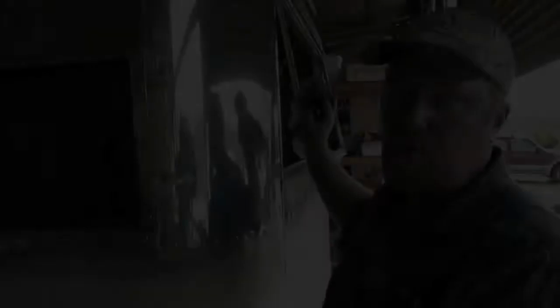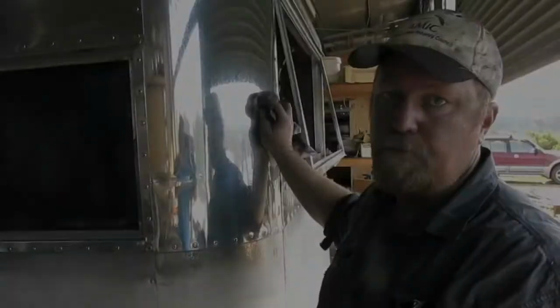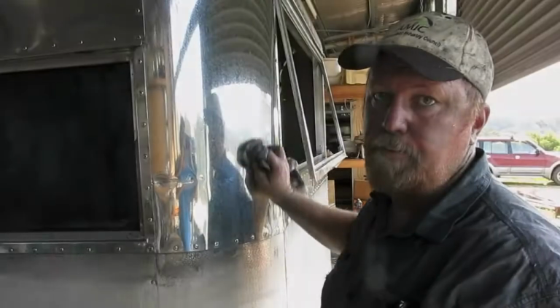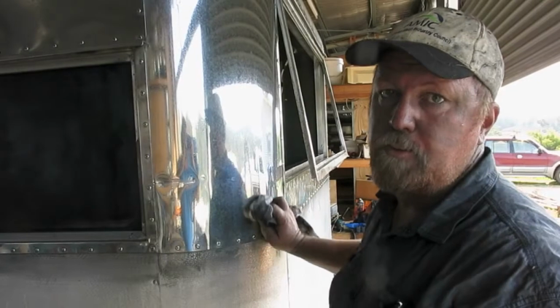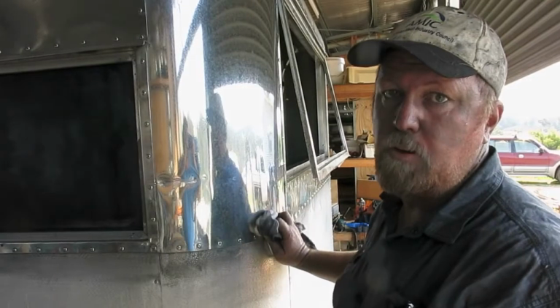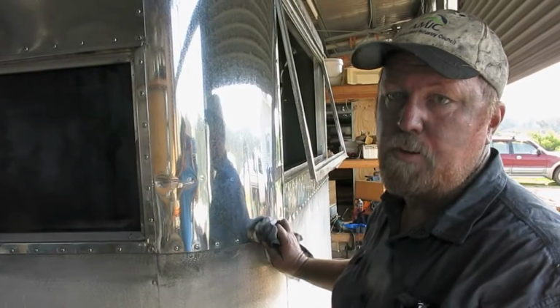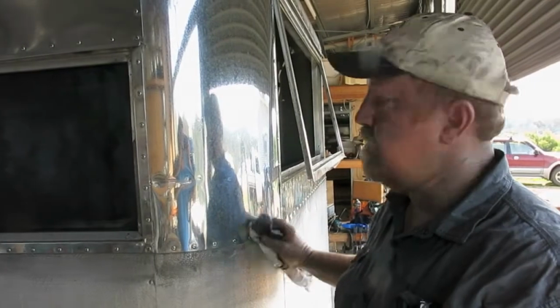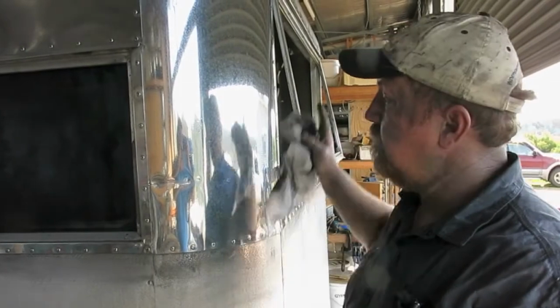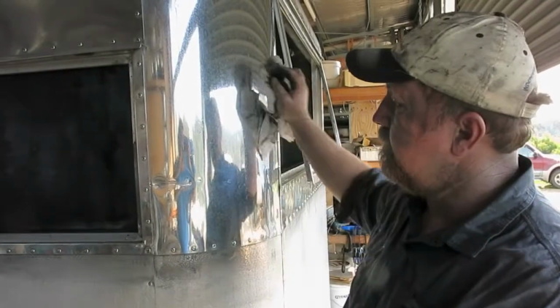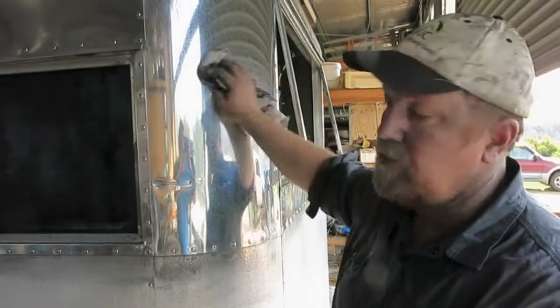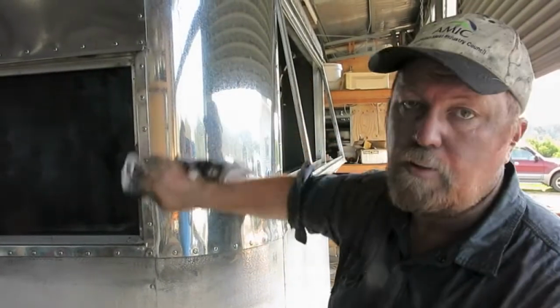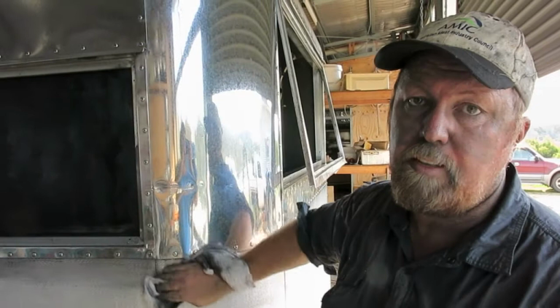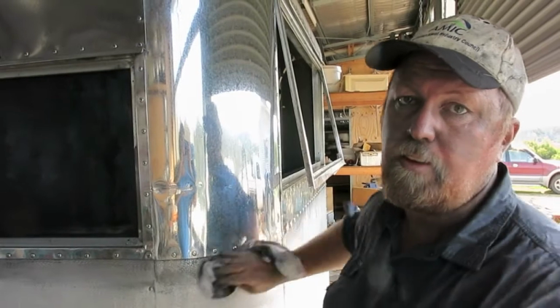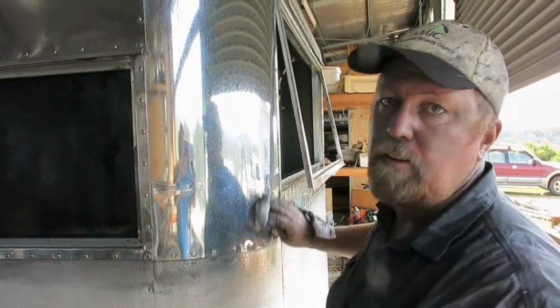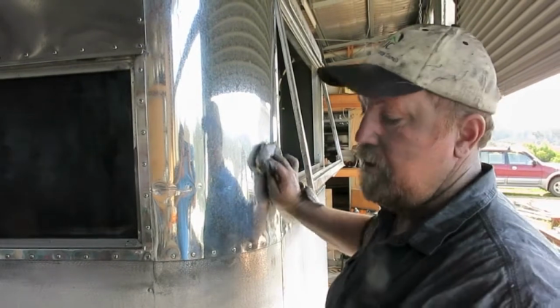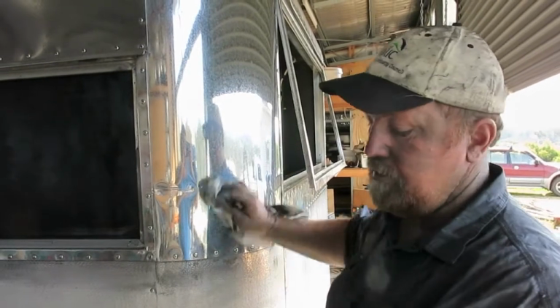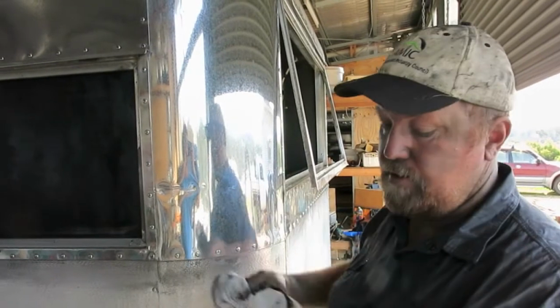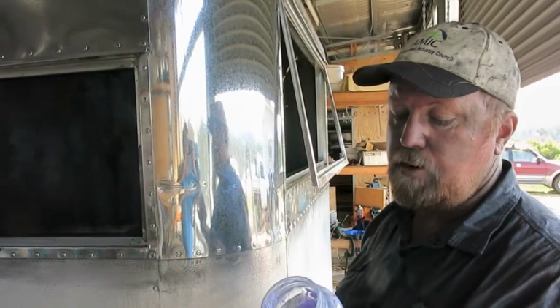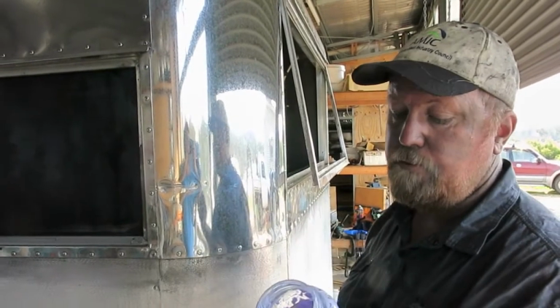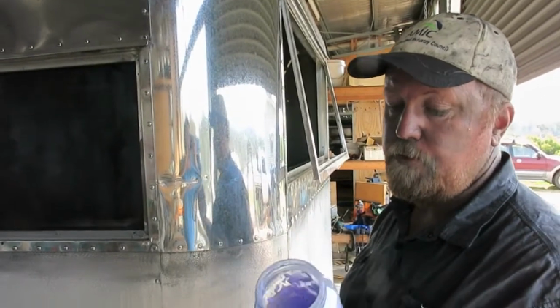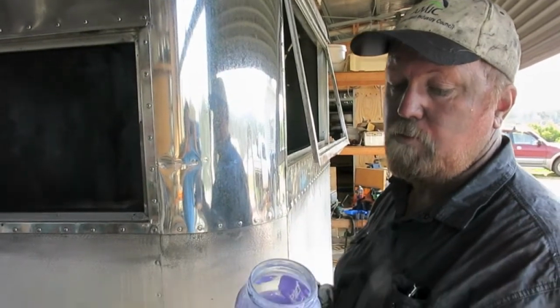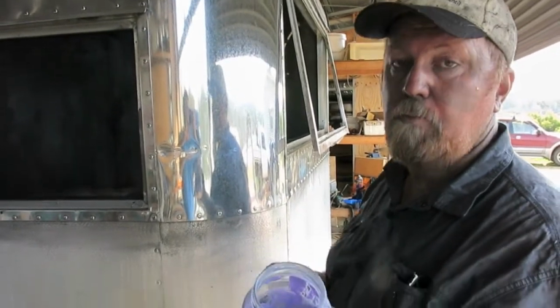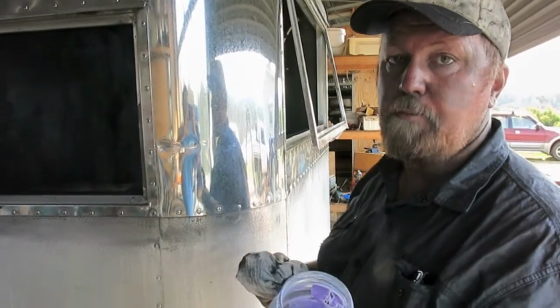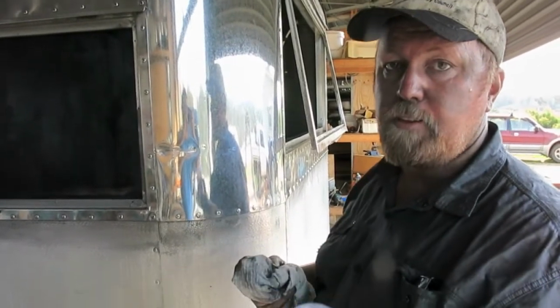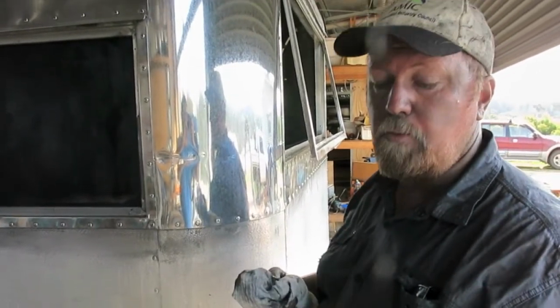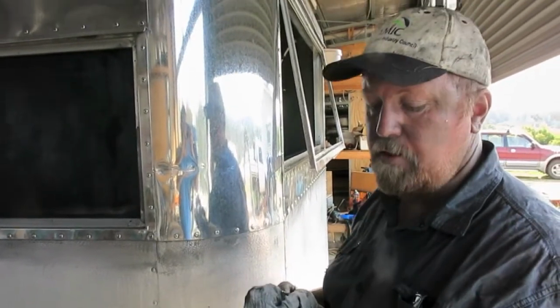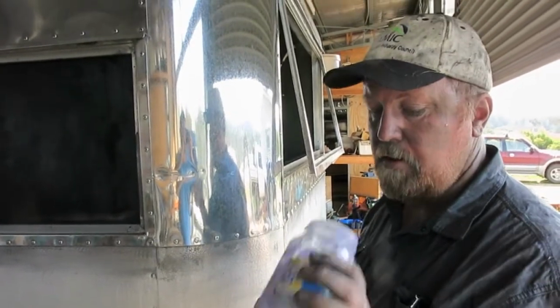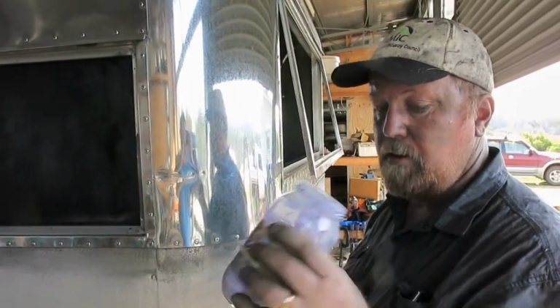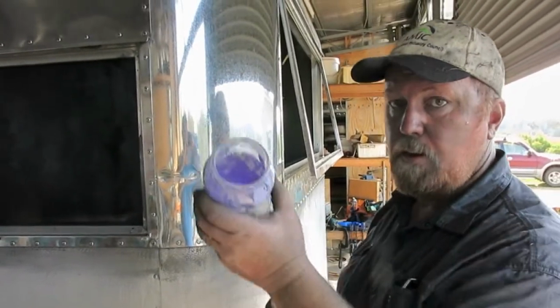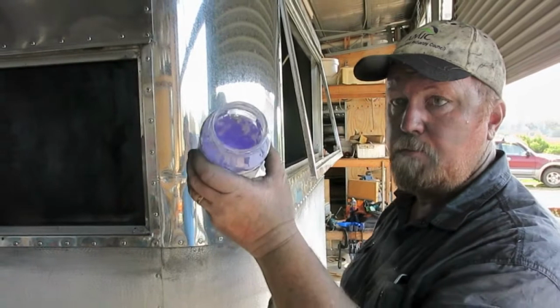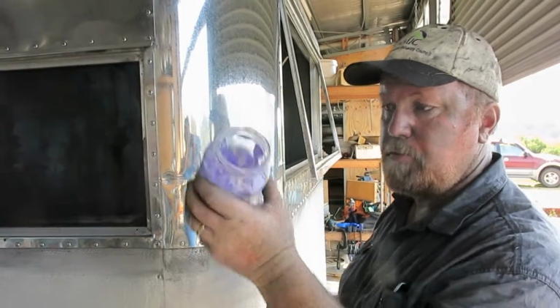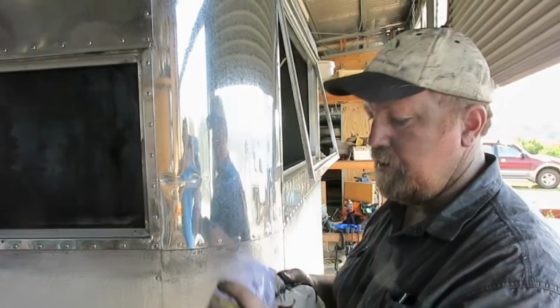We've finished the white polish. This is the solvent clean, and it's ready for final hand polishing with the purple polish.